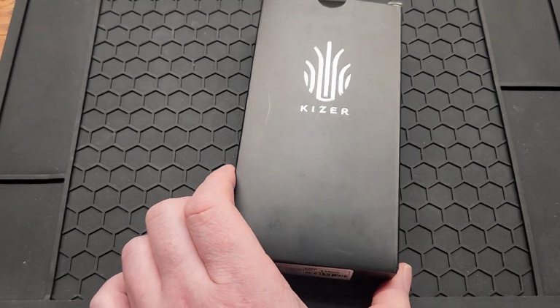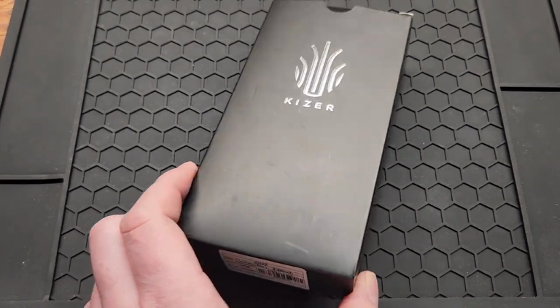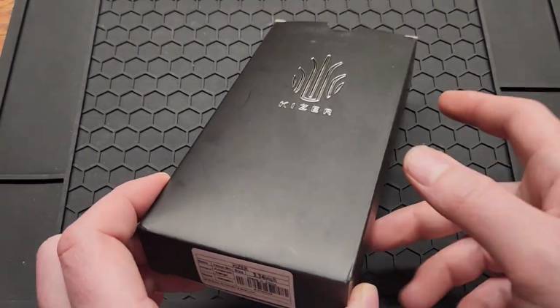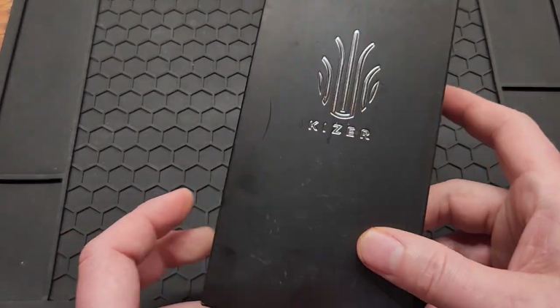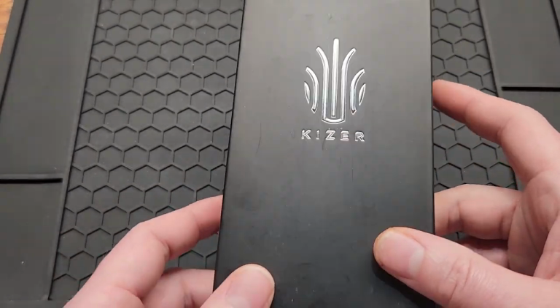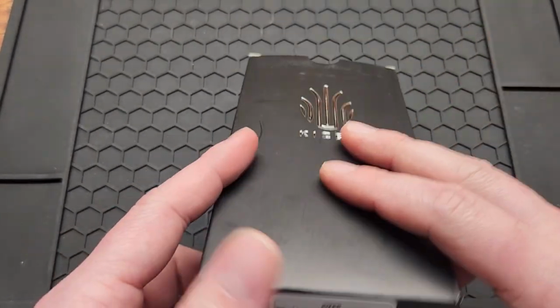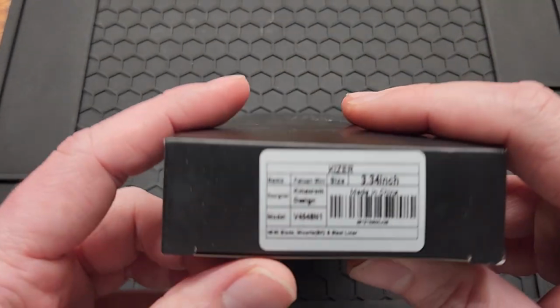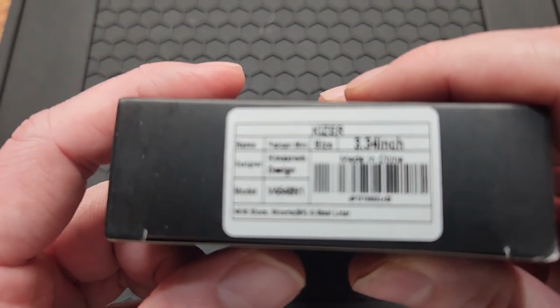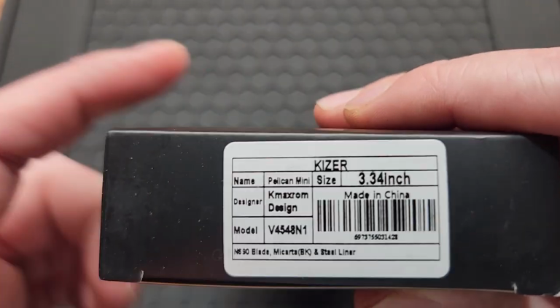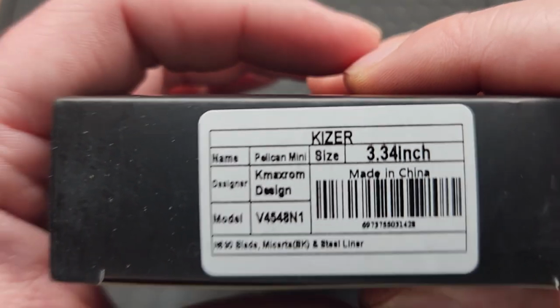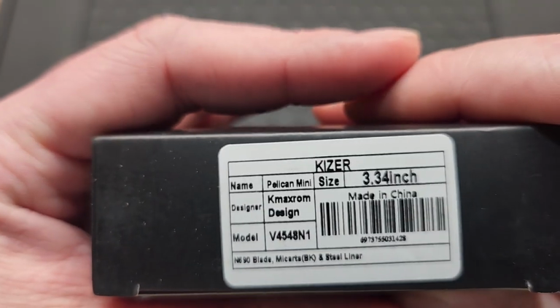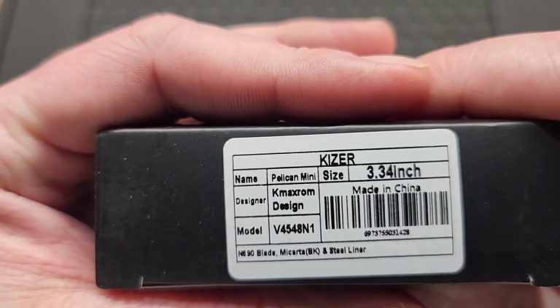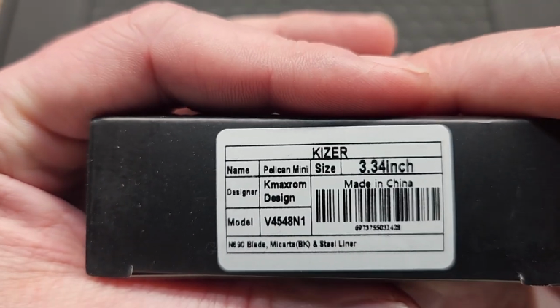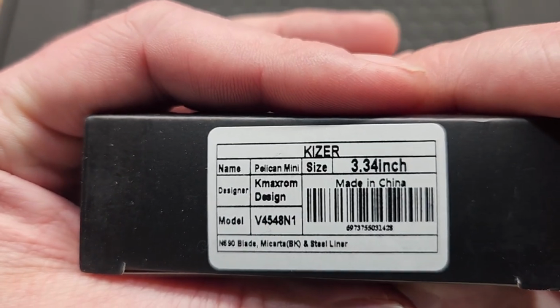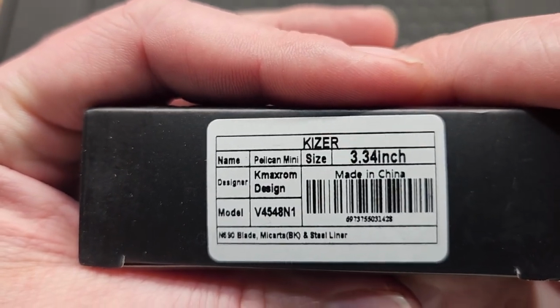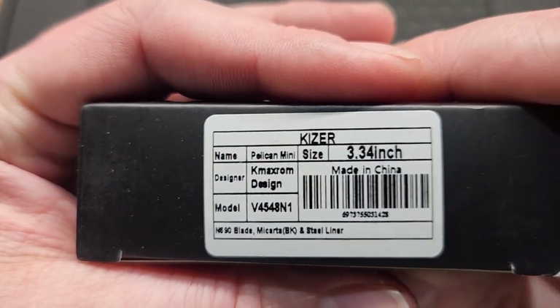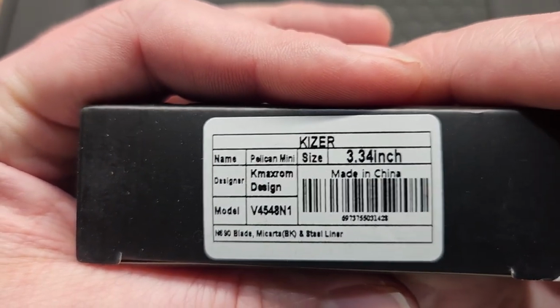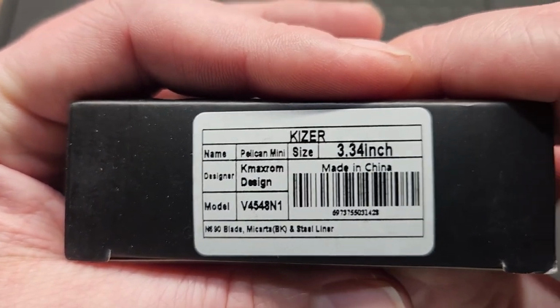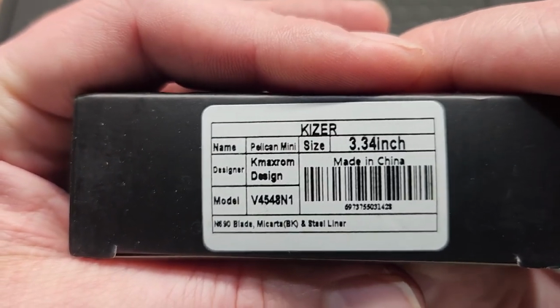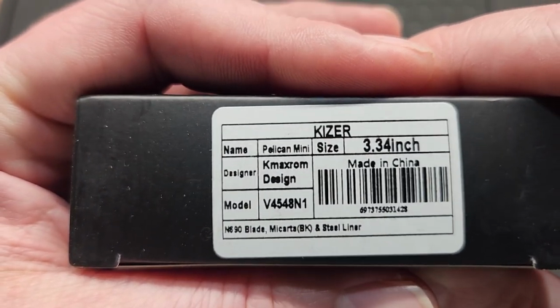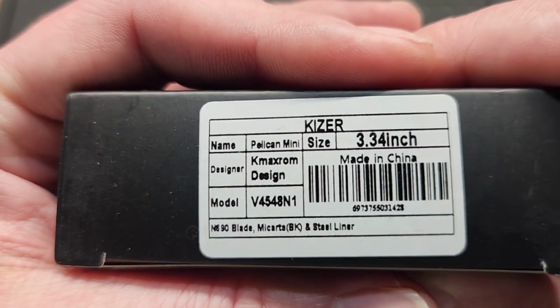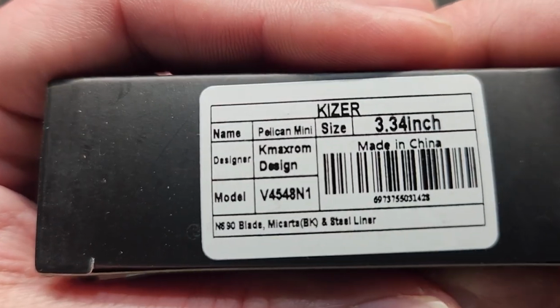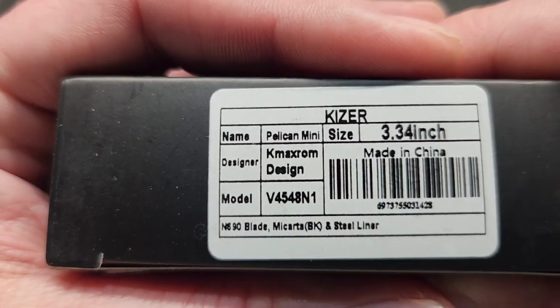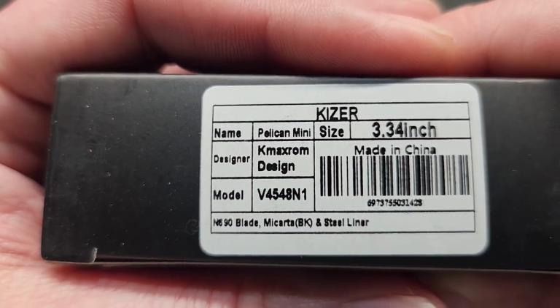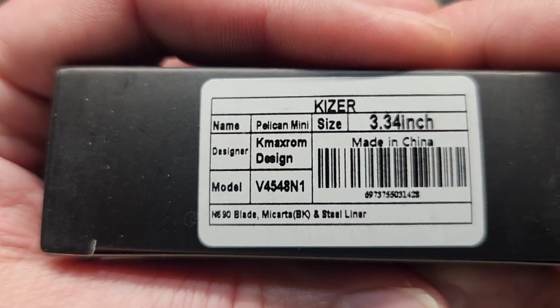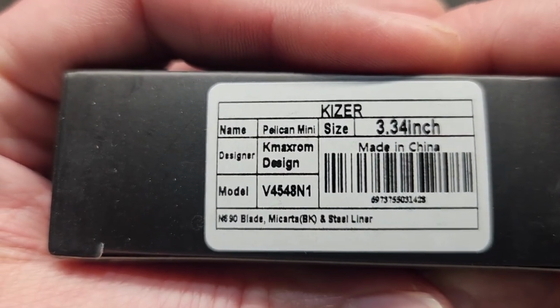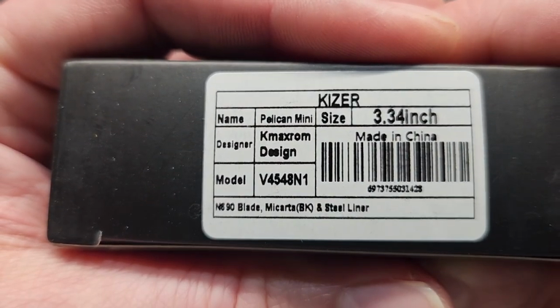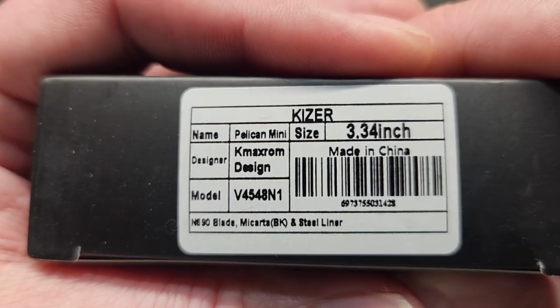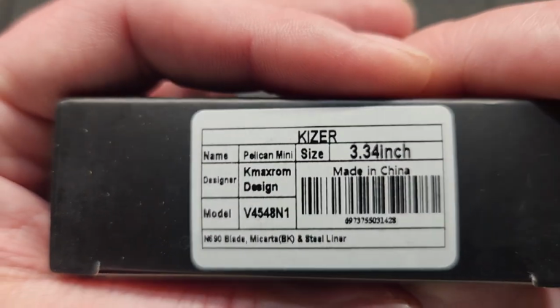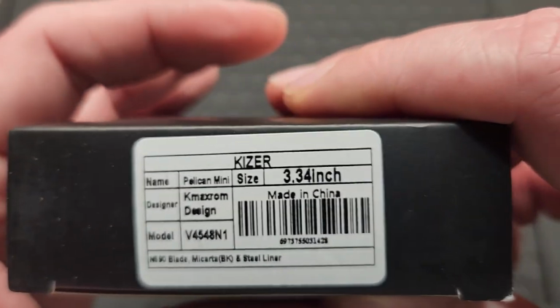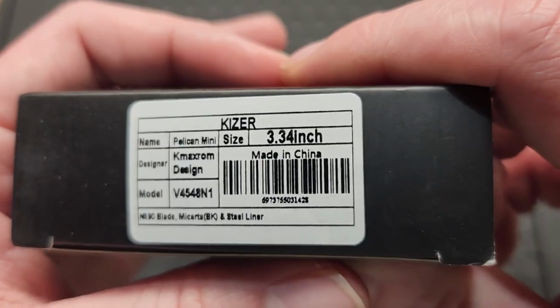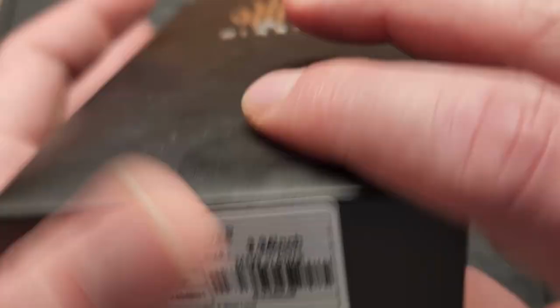How's it going YouTube? Today I got another Kaizer — the Pelican Mini. It's a K-Max ROM design. Model number is V4548N1. Made in China.